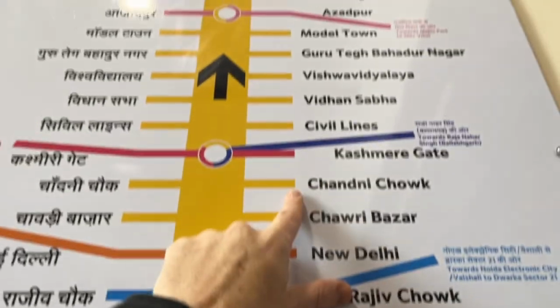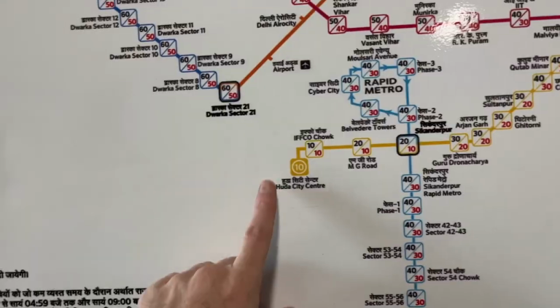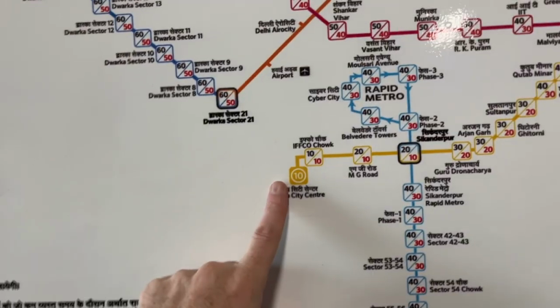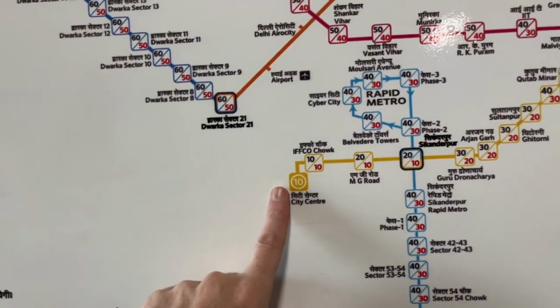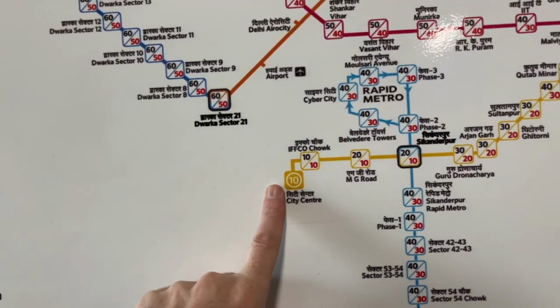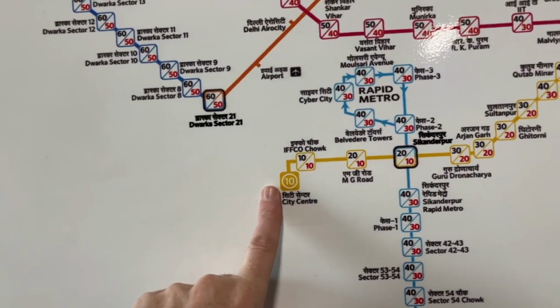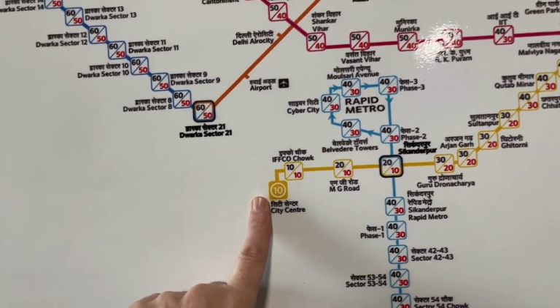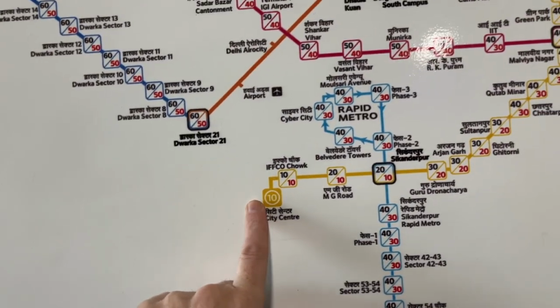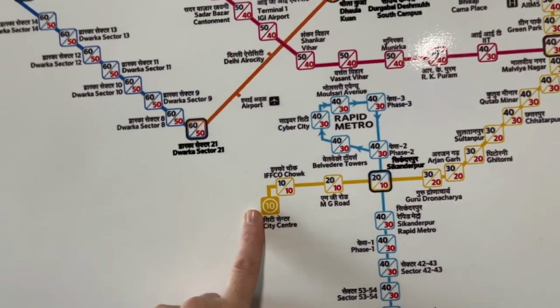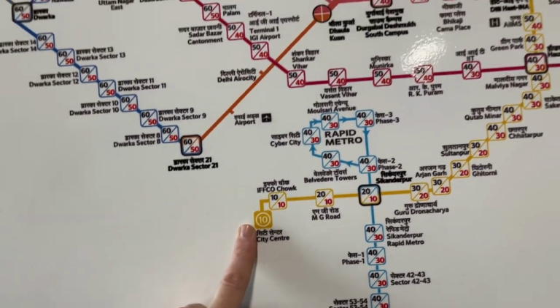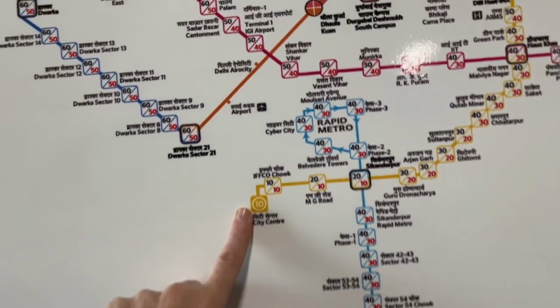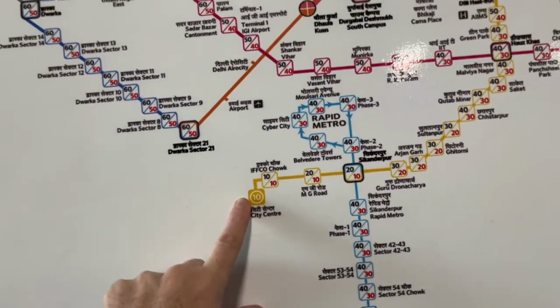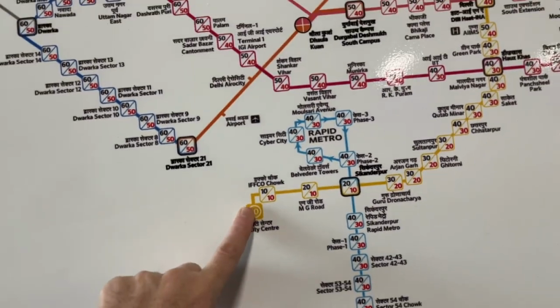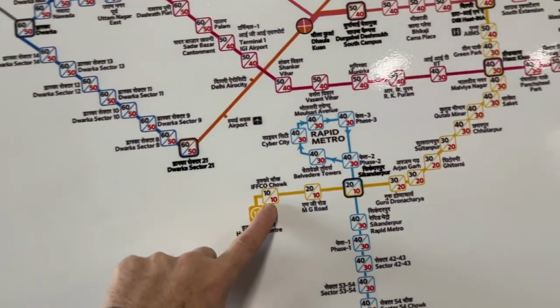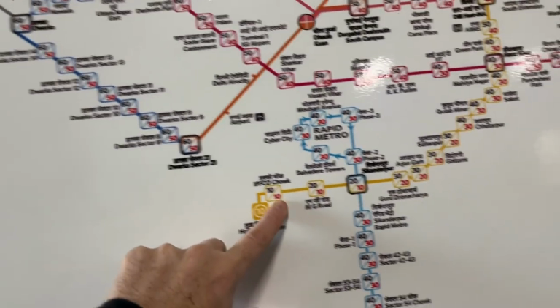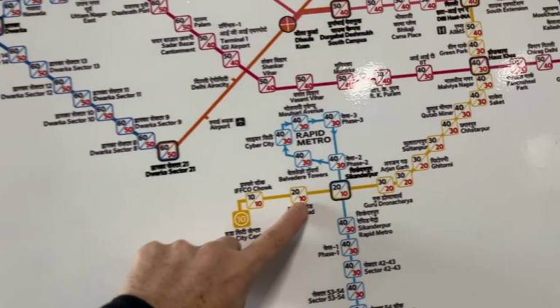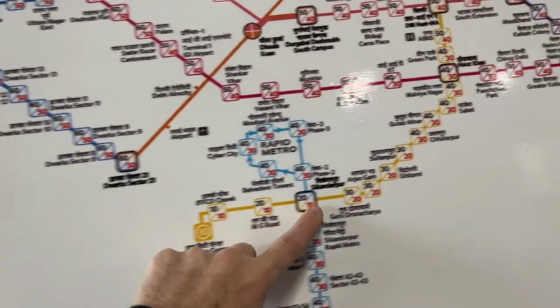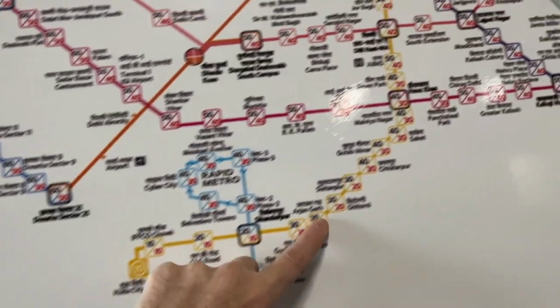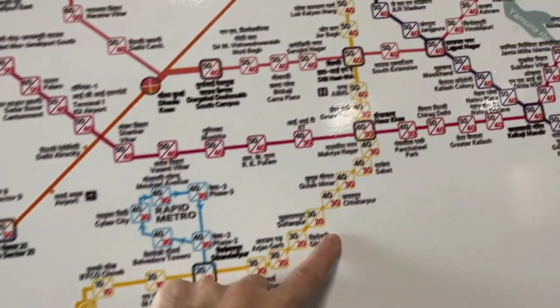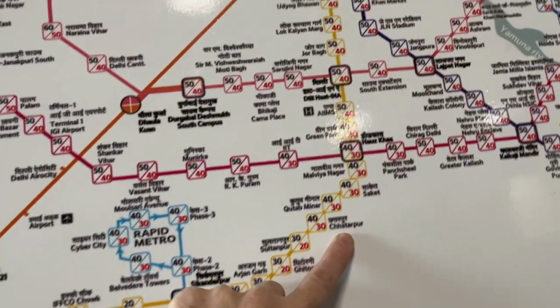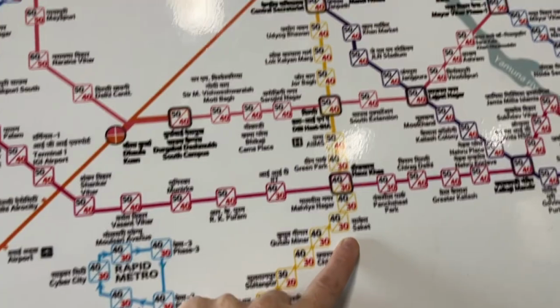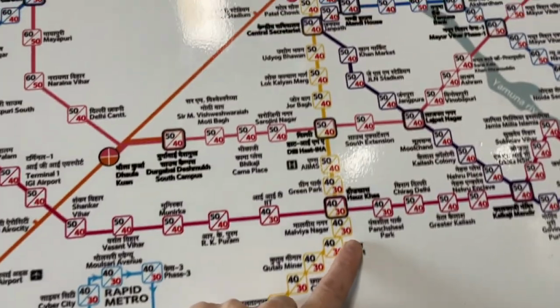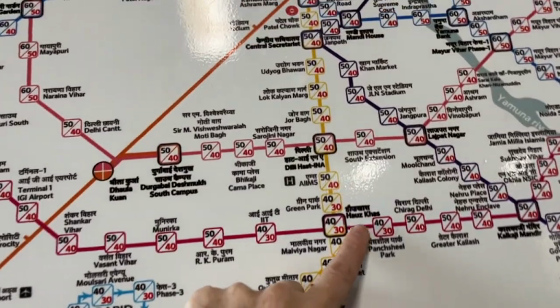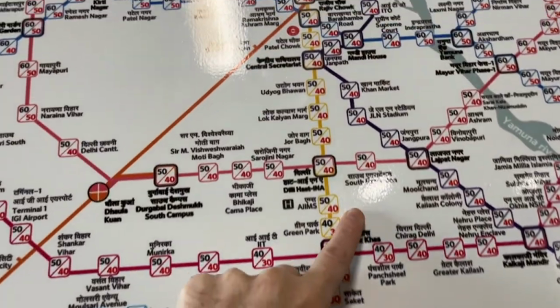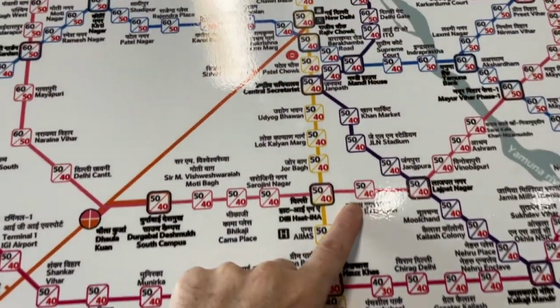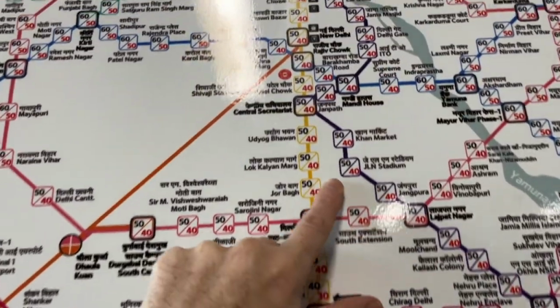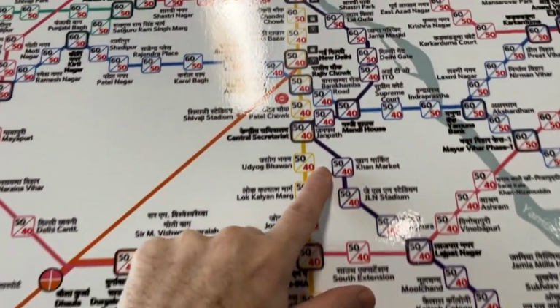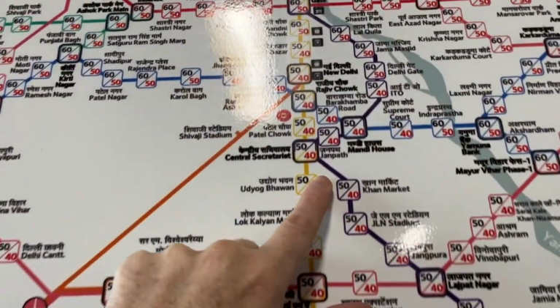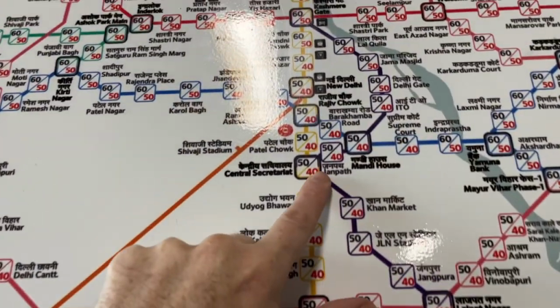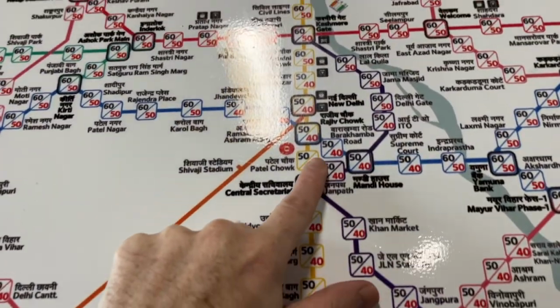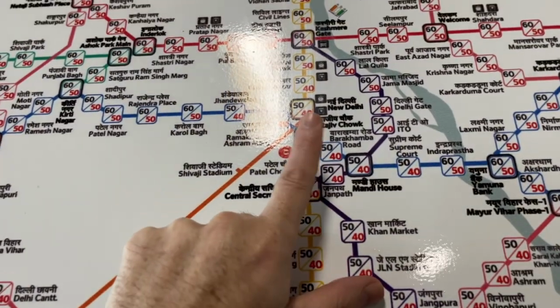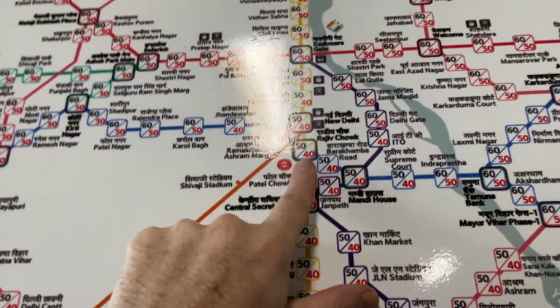We're about 40 minutes outside of Delhi, and if we wanted to take it in, we could go right downtown.